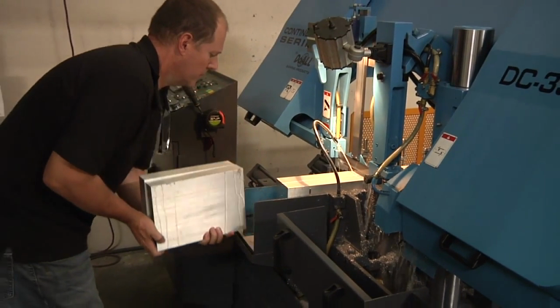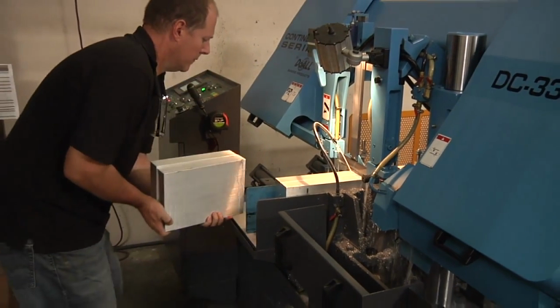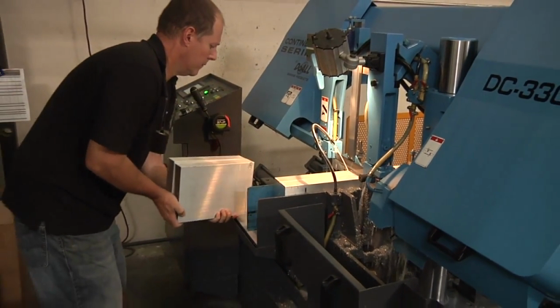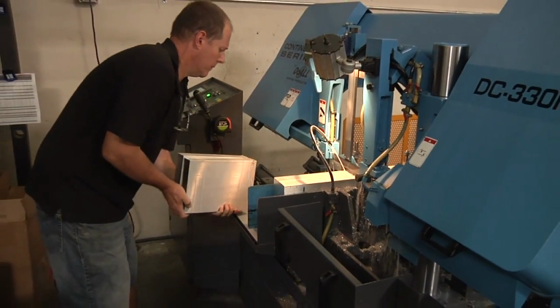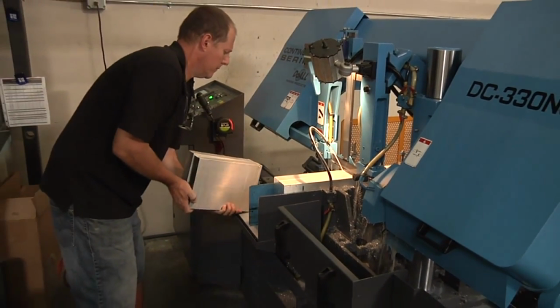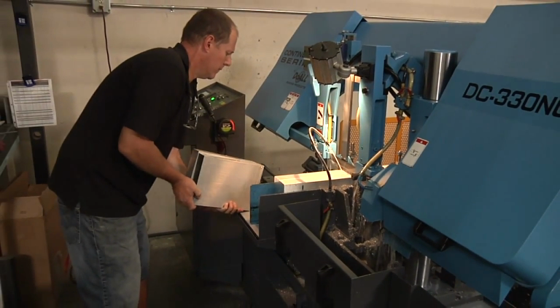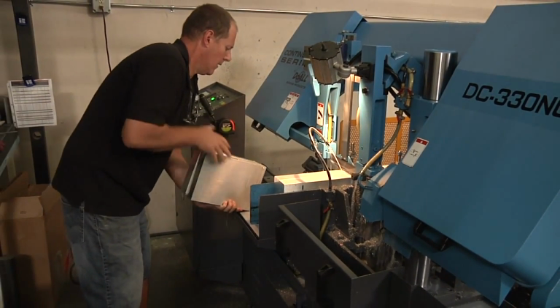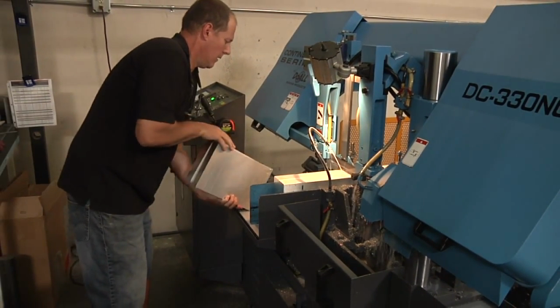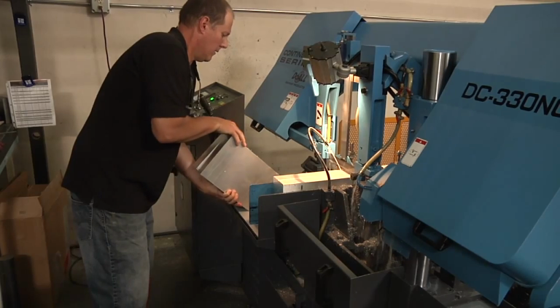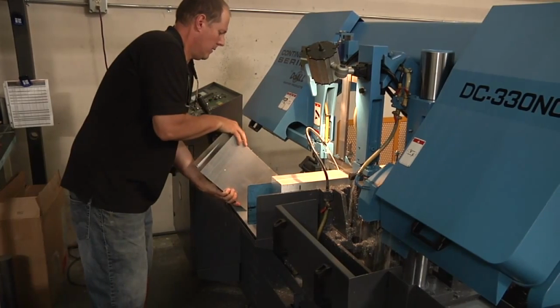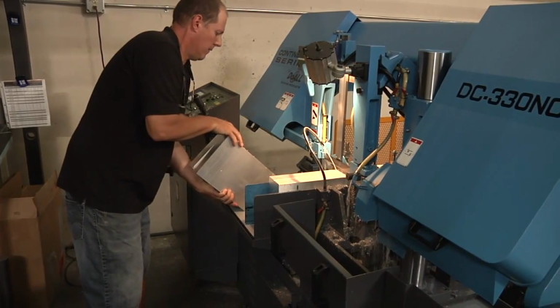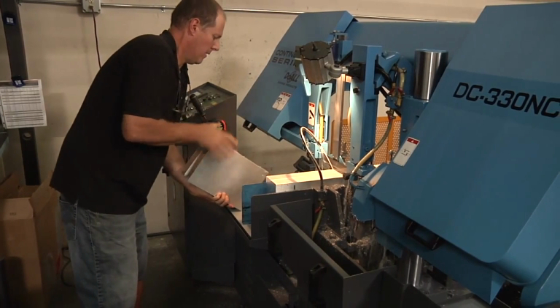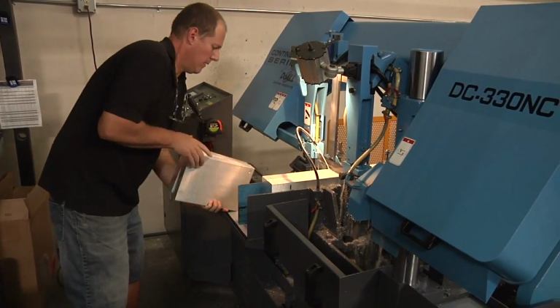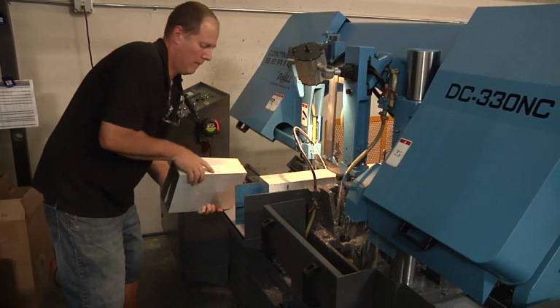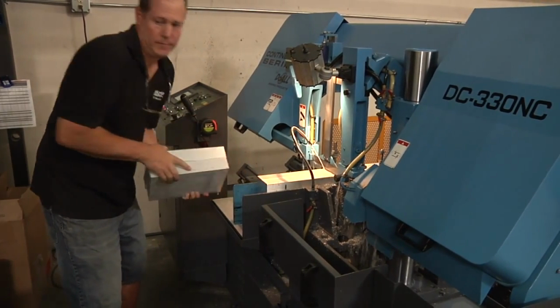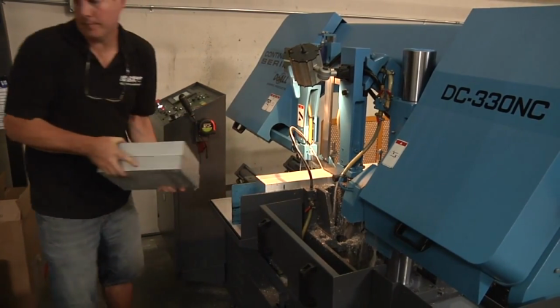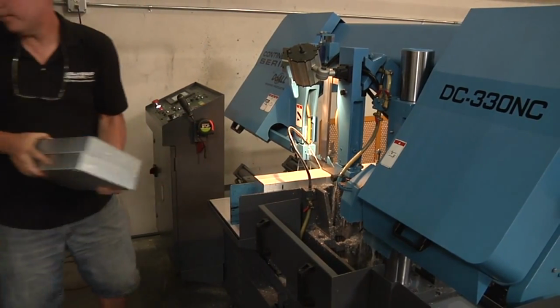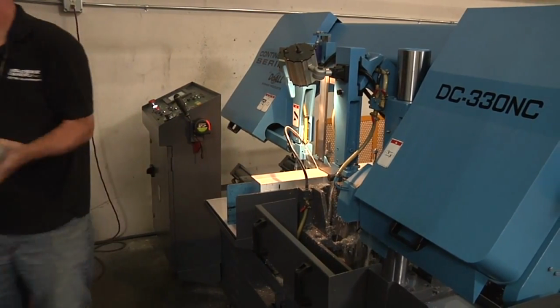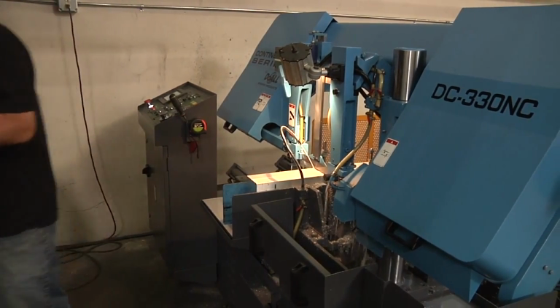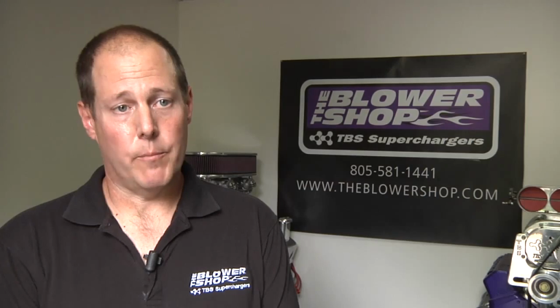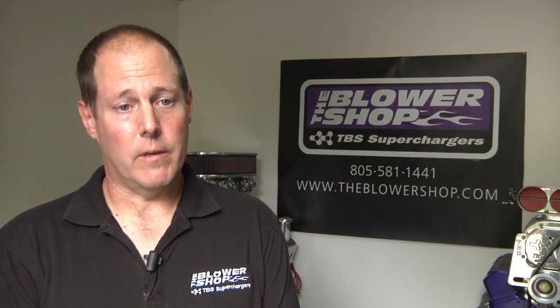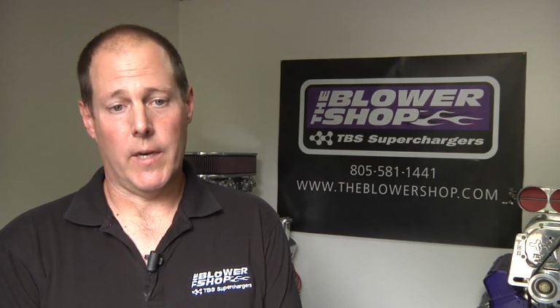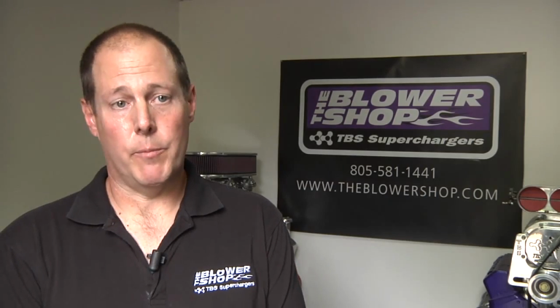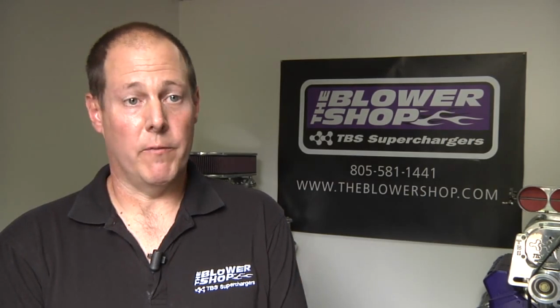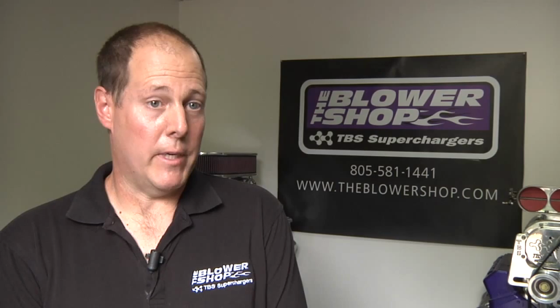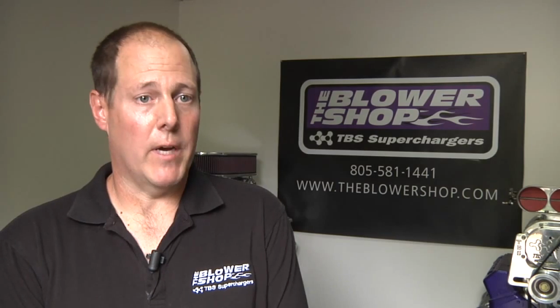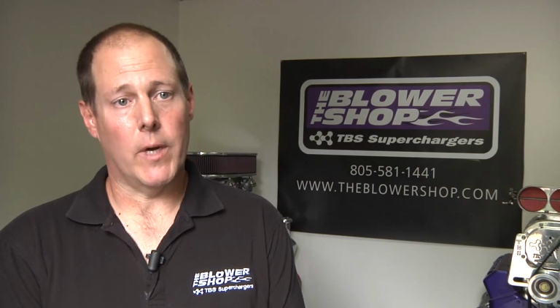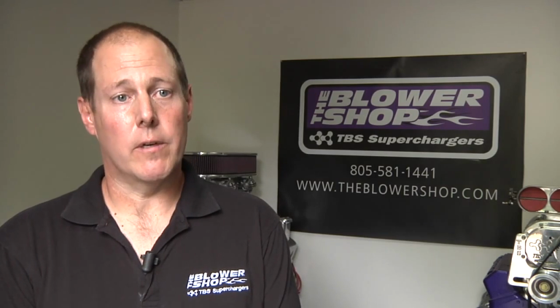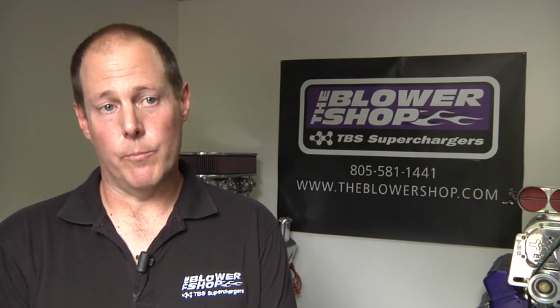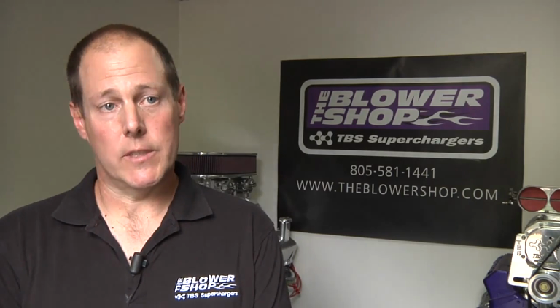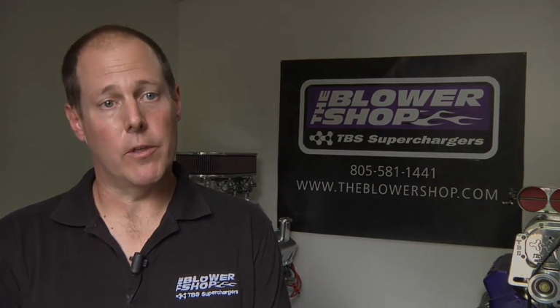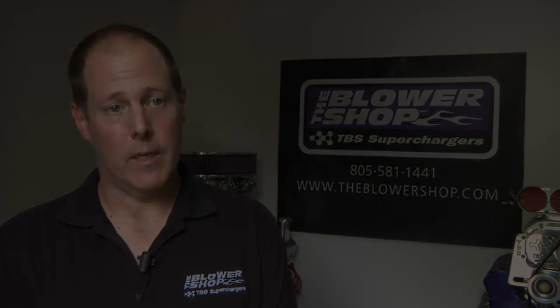The service that we got was excellent, and for the features you get with the machine for the price, I found it to be the best value out there of all the machines I've been looking at.